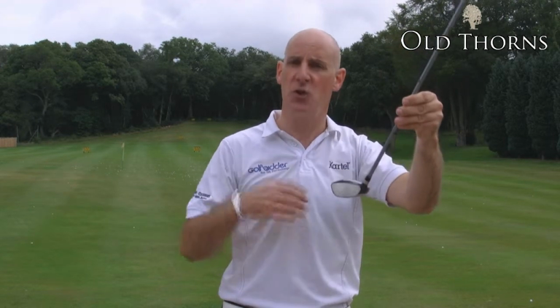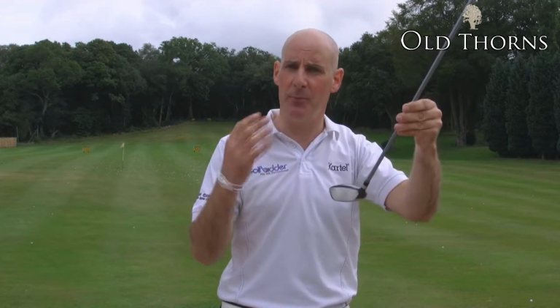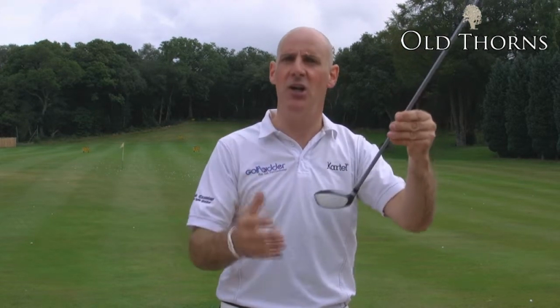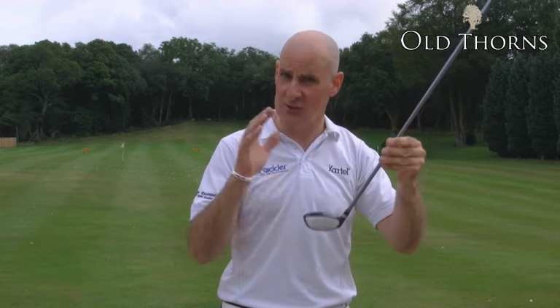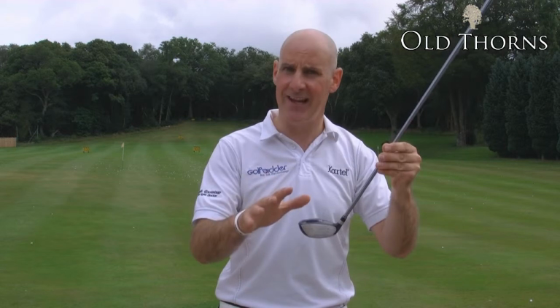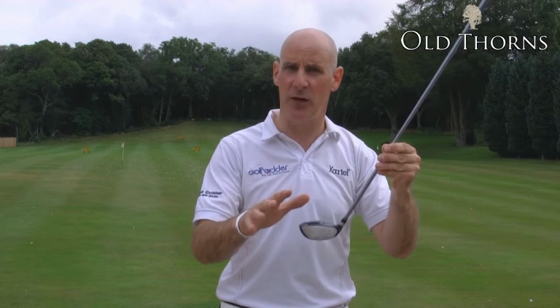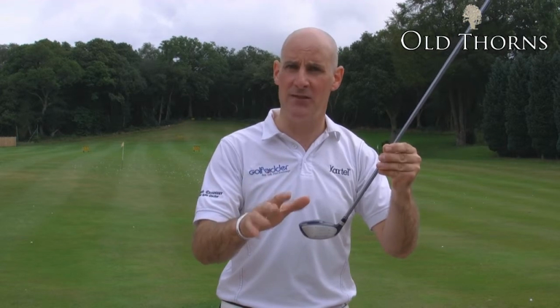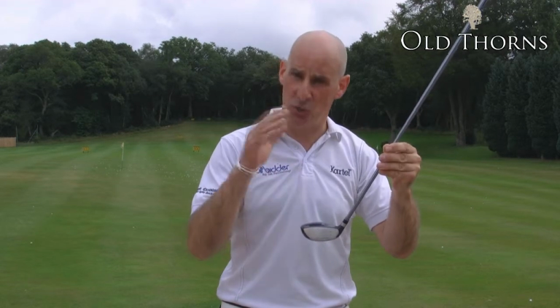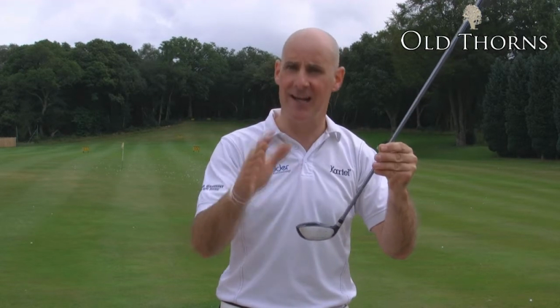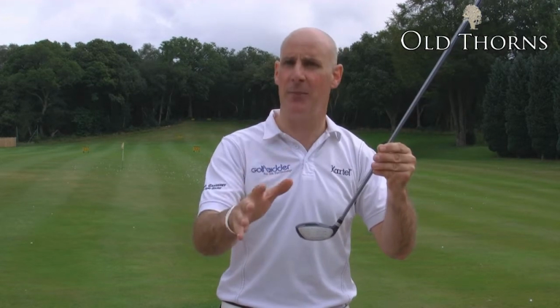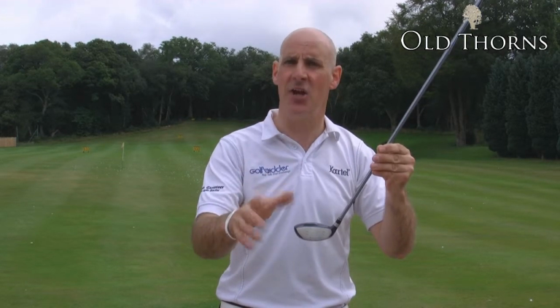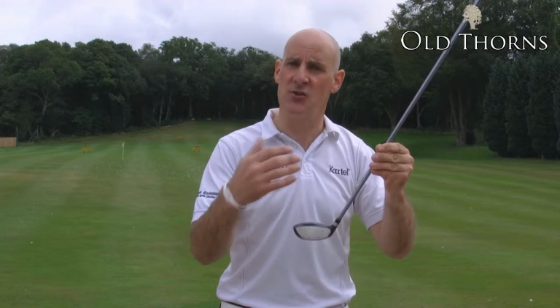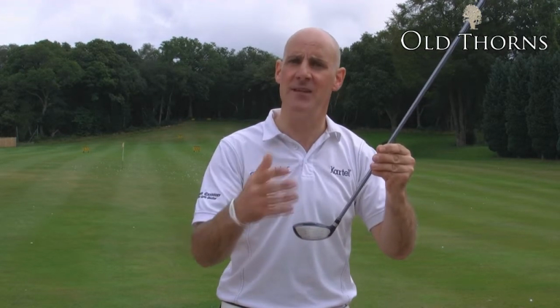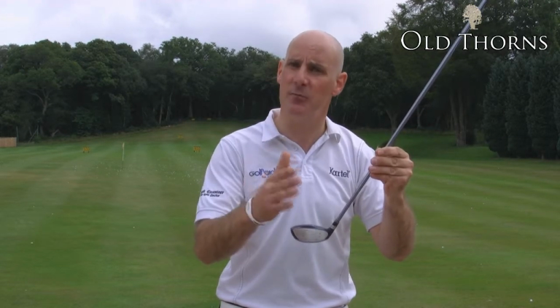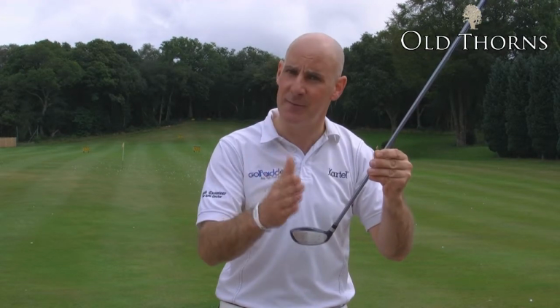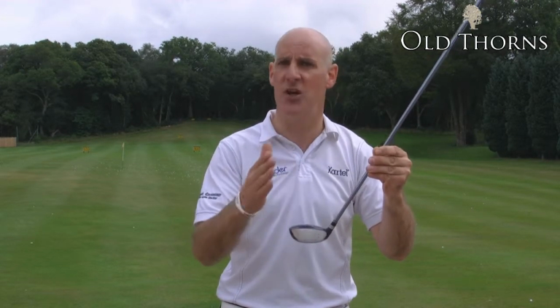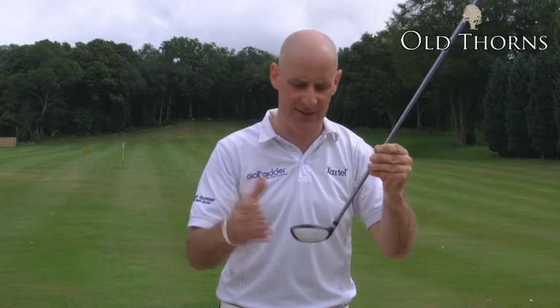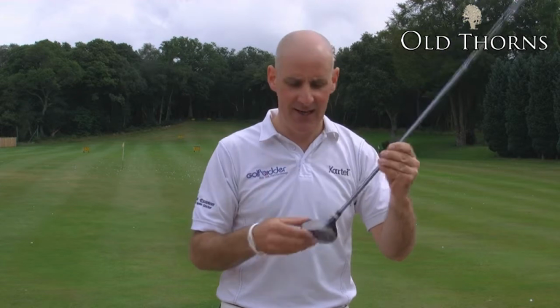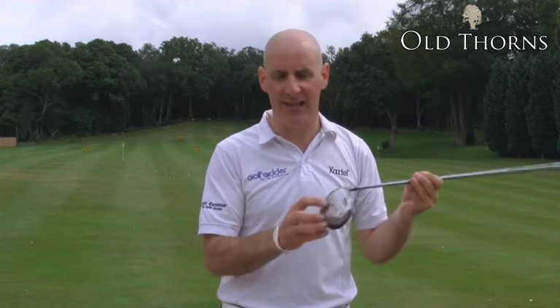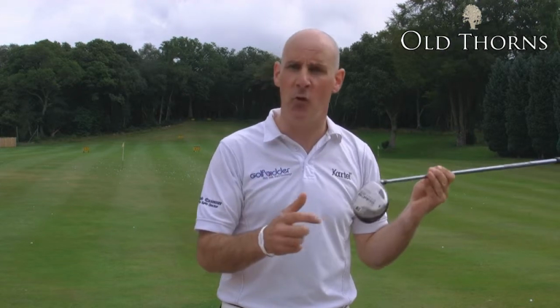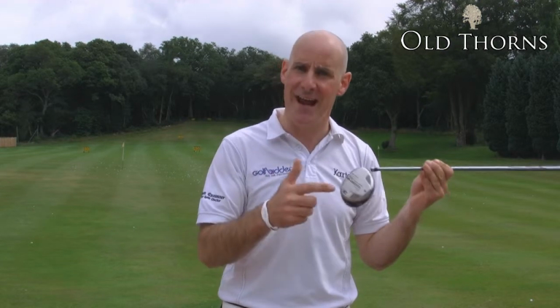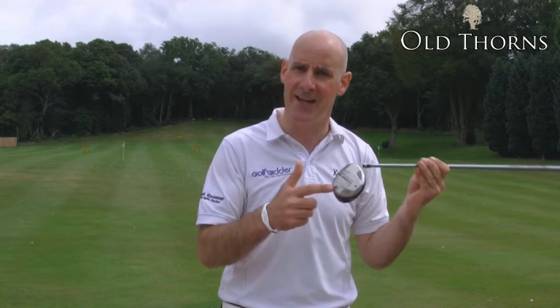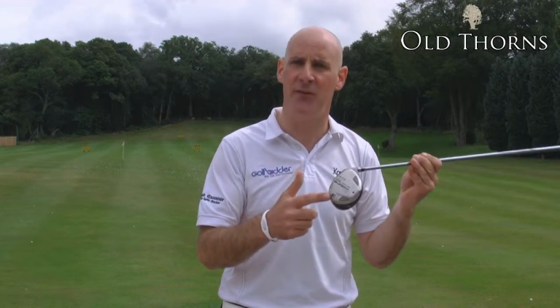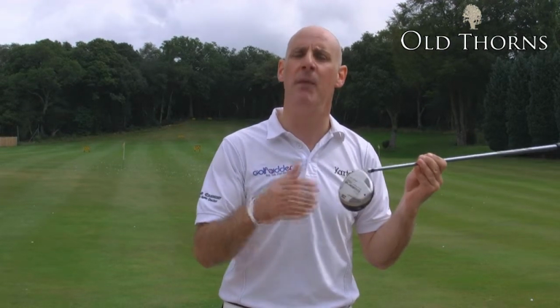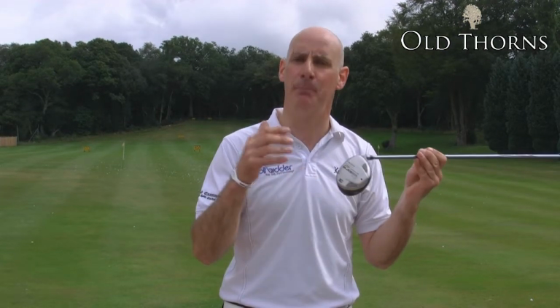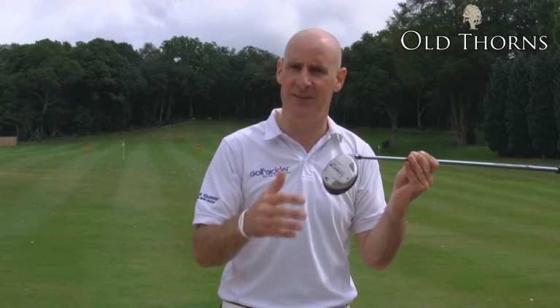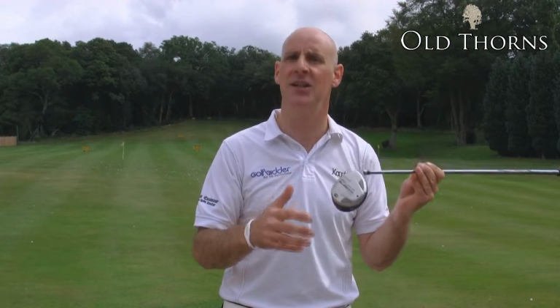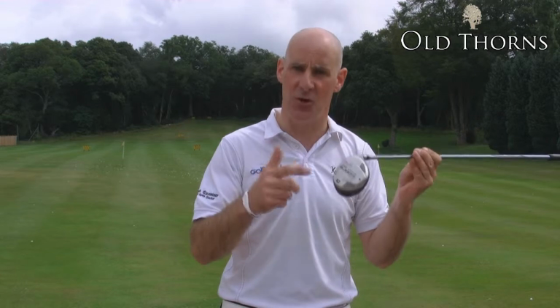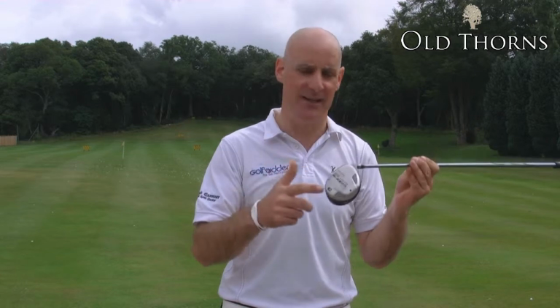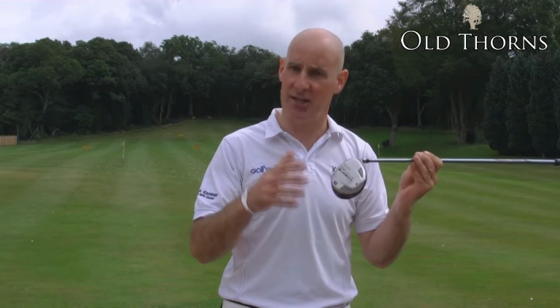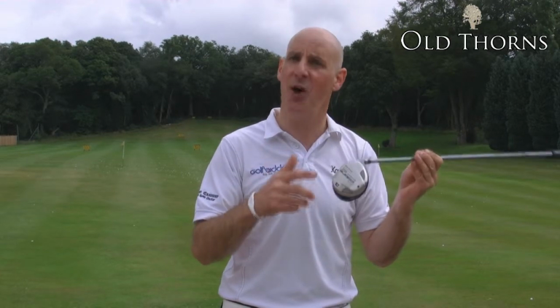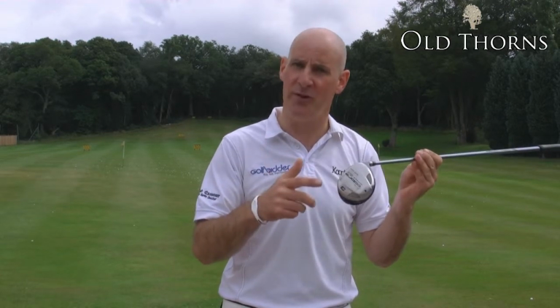So if you're a player who doesn't like hitting their fairway woods, struggles to get them up in the air, or sometimes hits a fade or a slice, then the King Cobra SZ Offset might be the perfect addition to your bag. Check it out on Golfbidder.